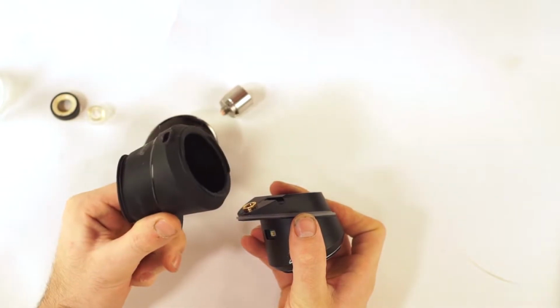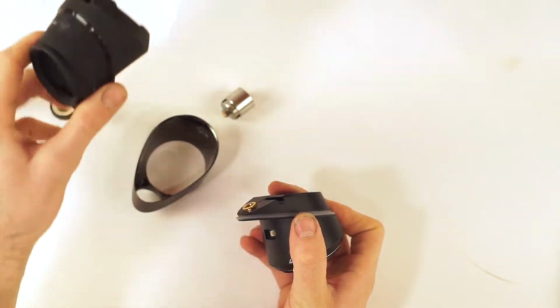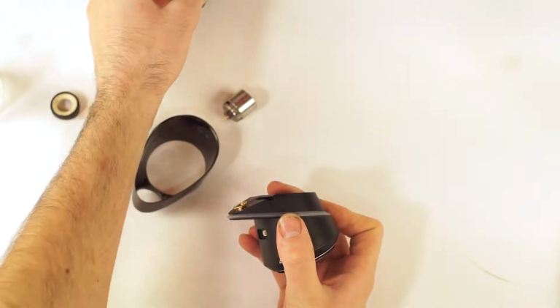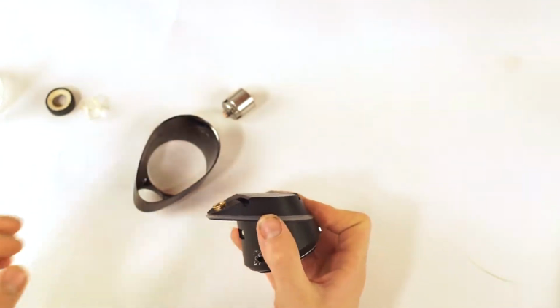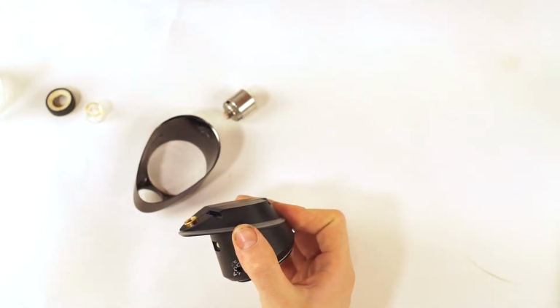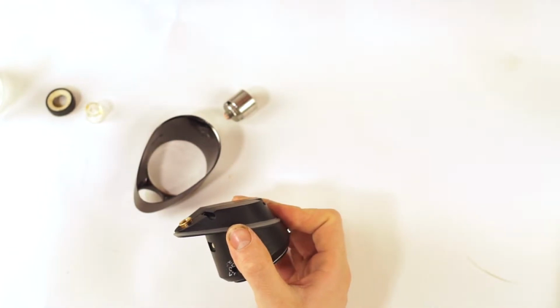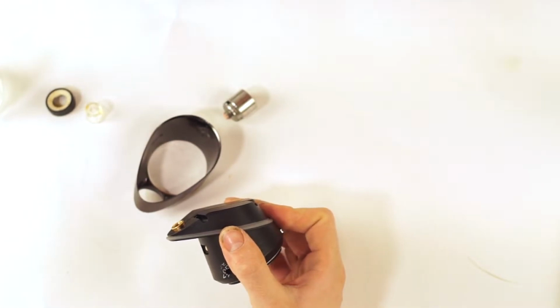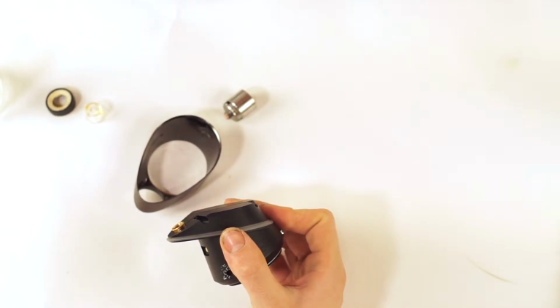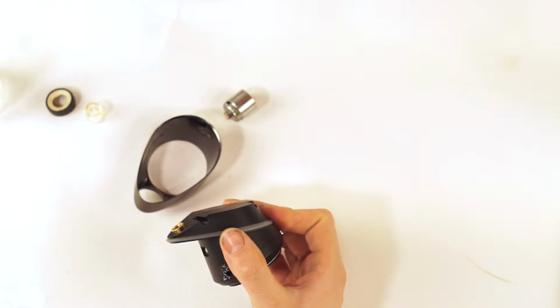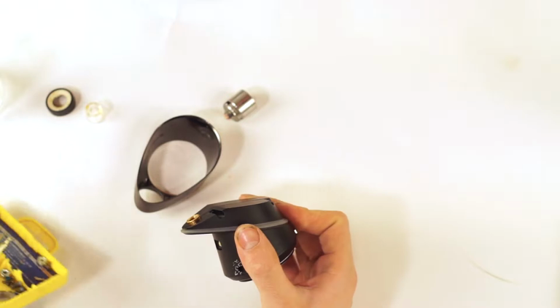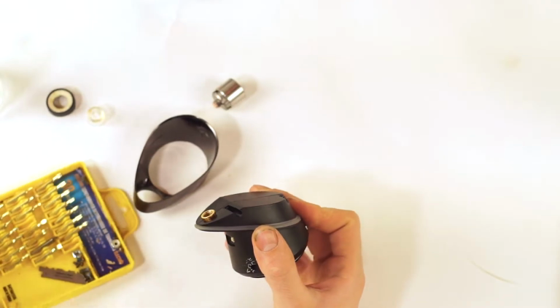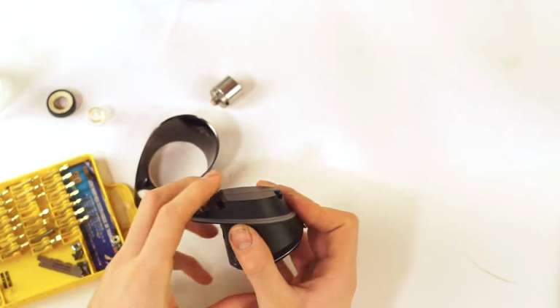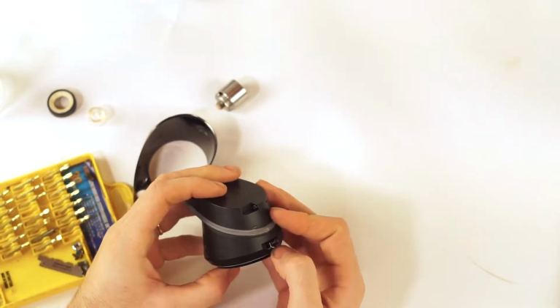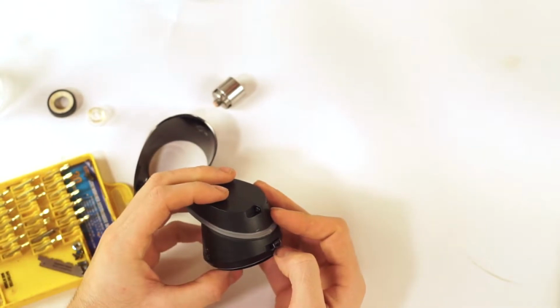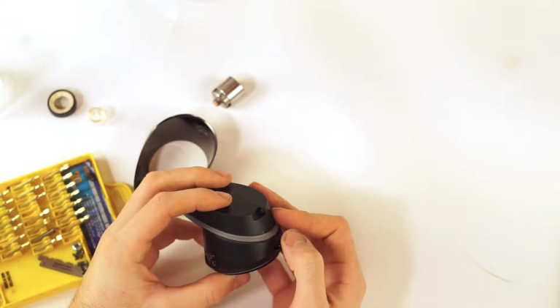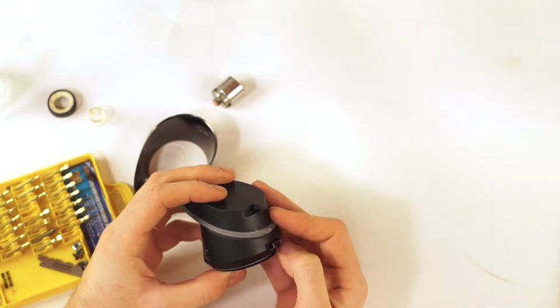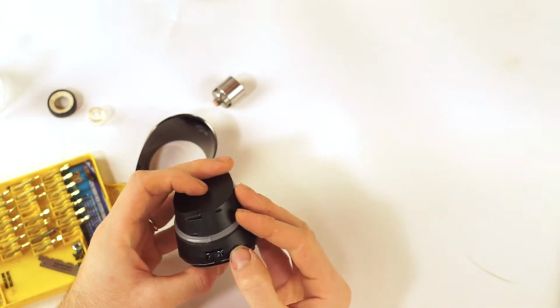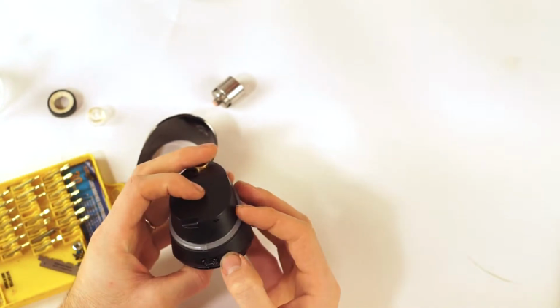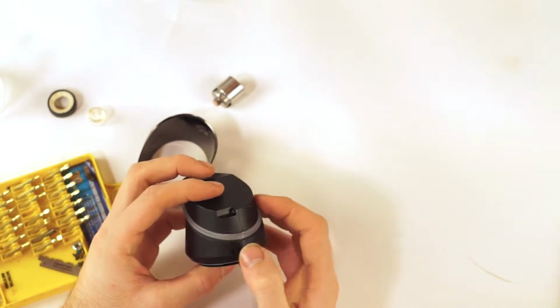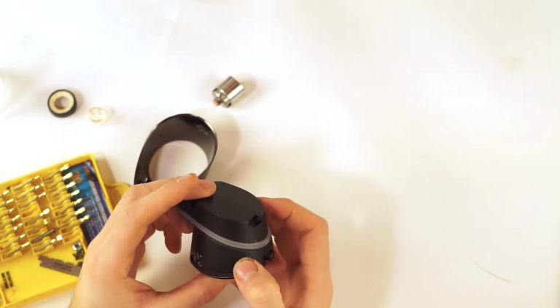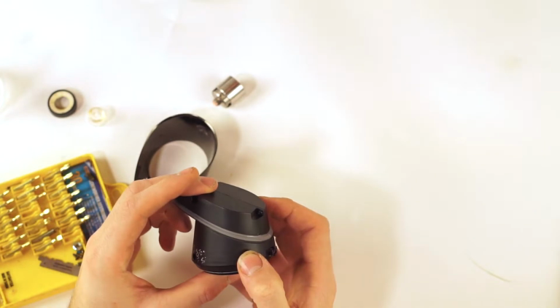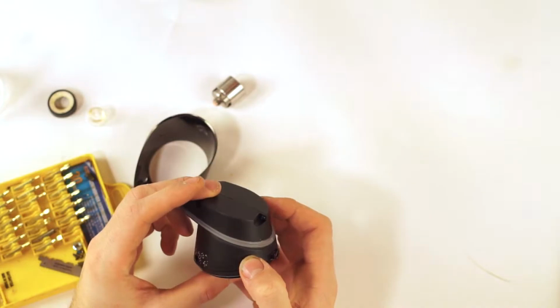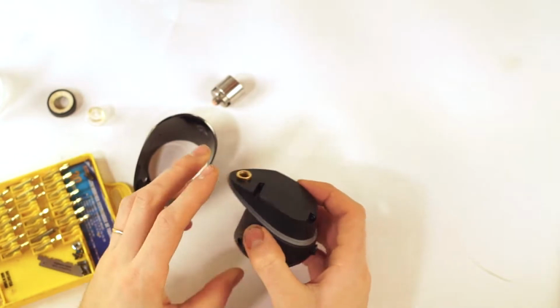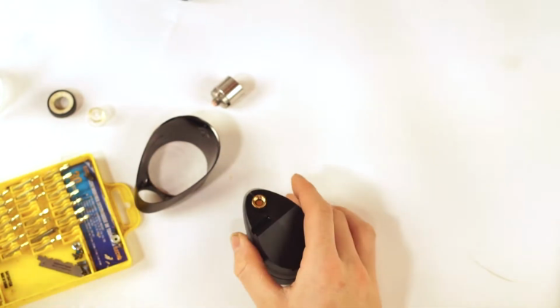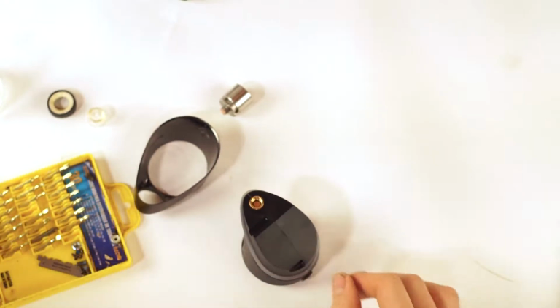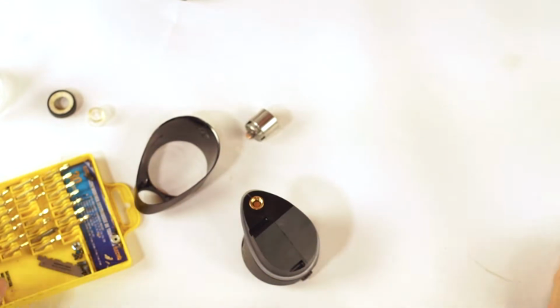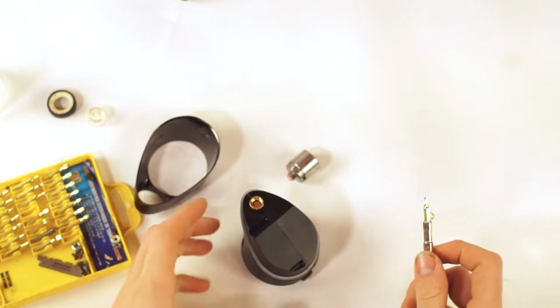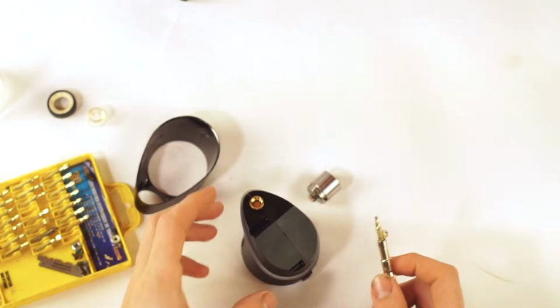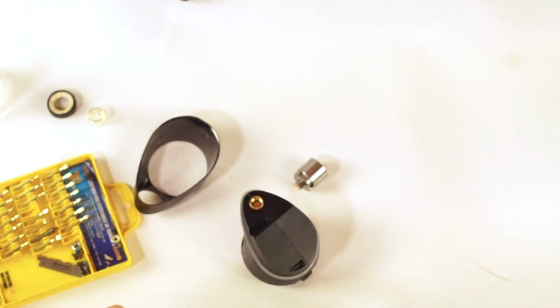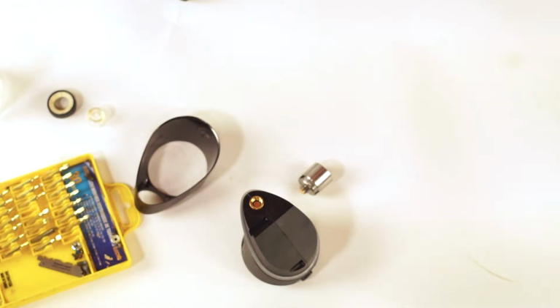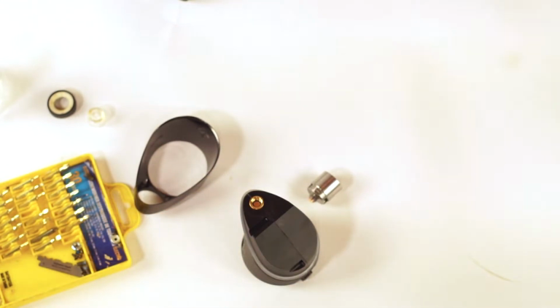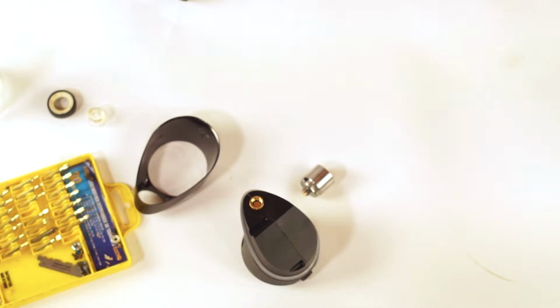You're gonna need security bits — I believe Torx, don't know the number, but I've got the set here.